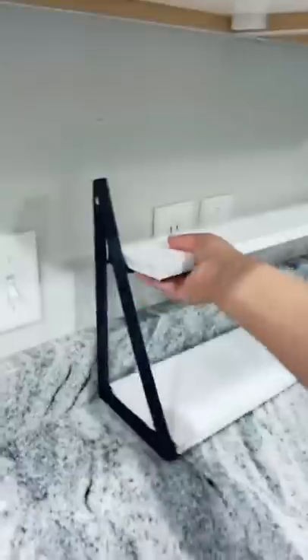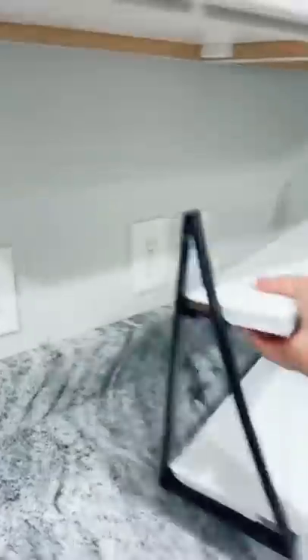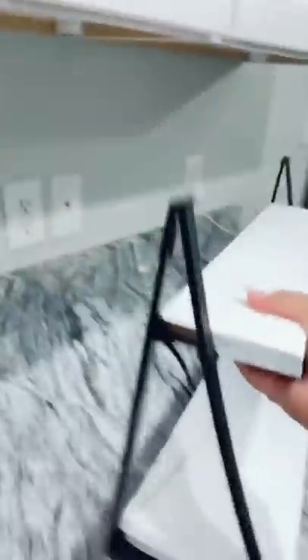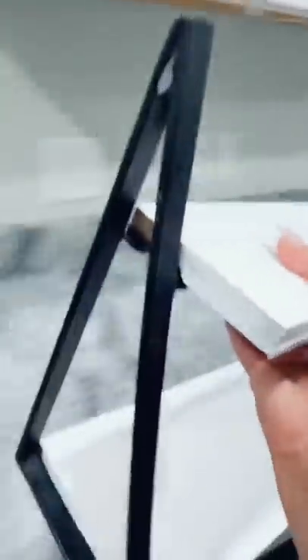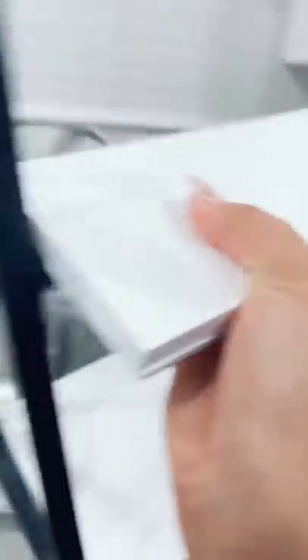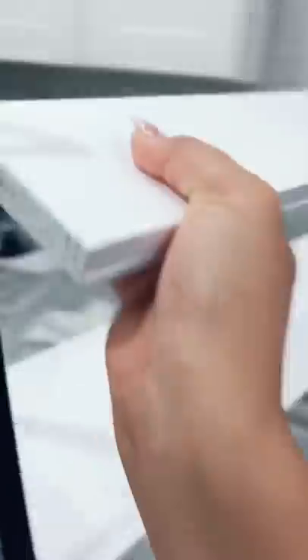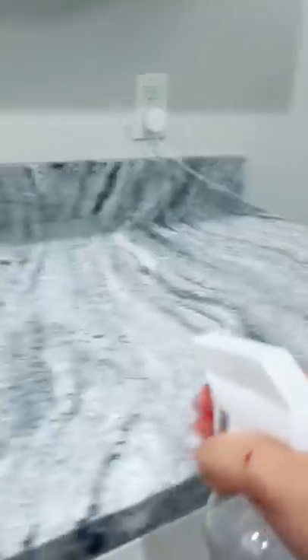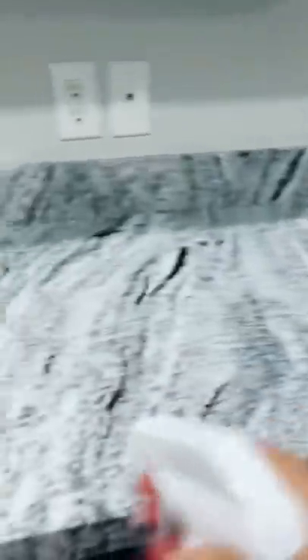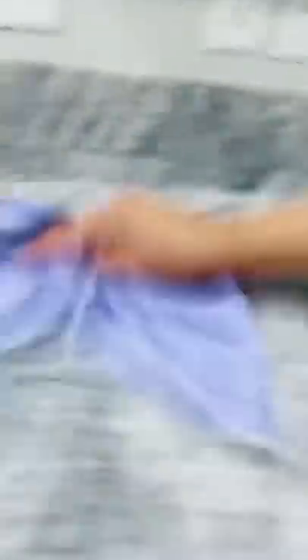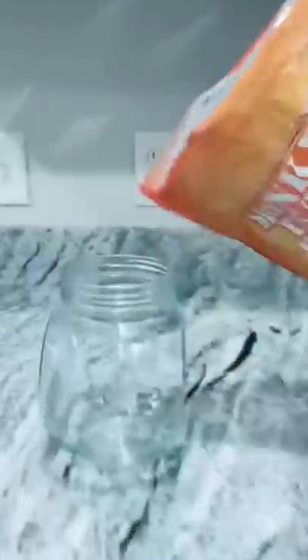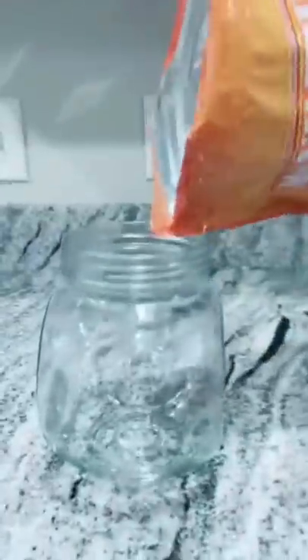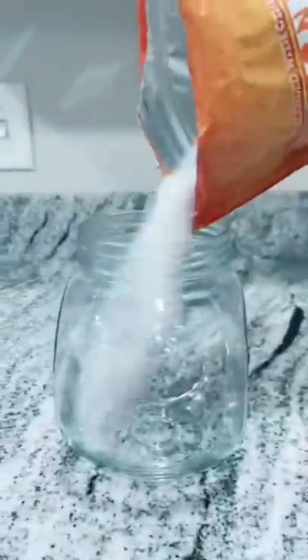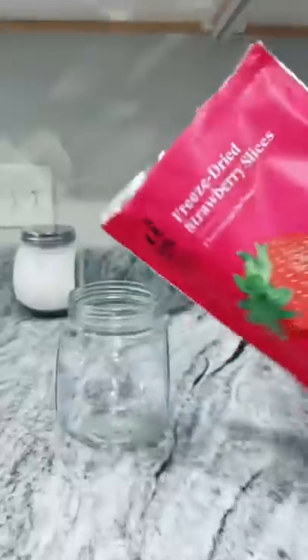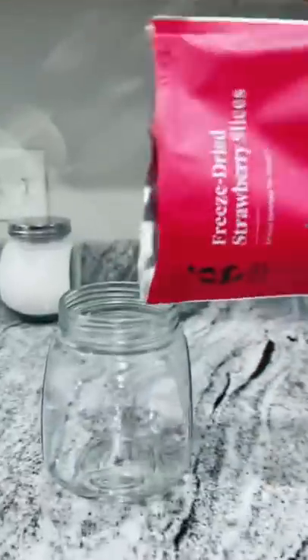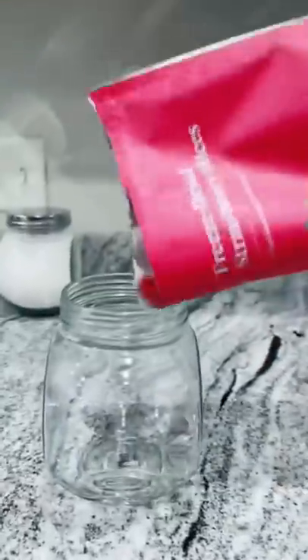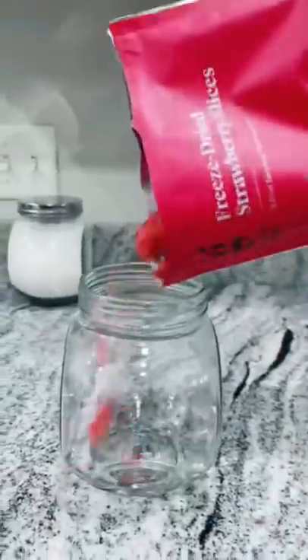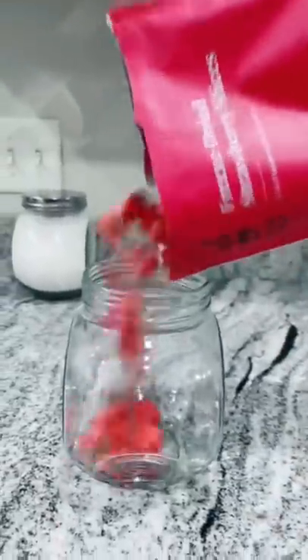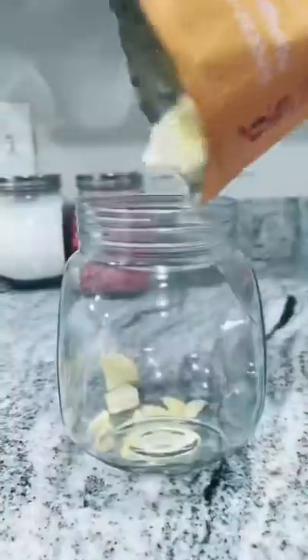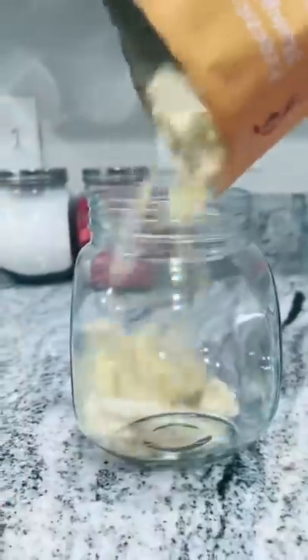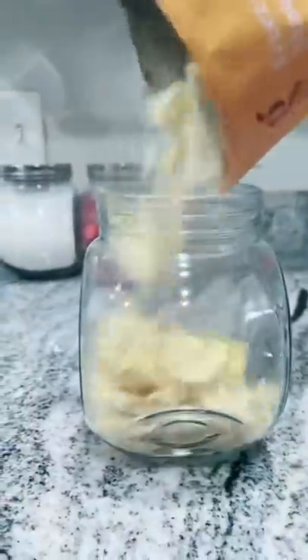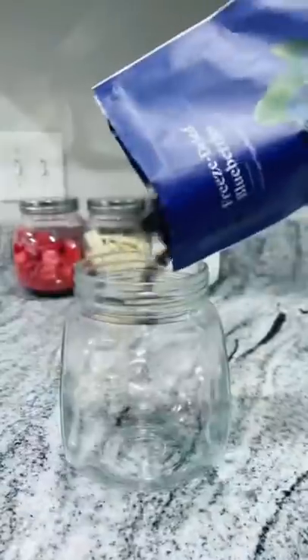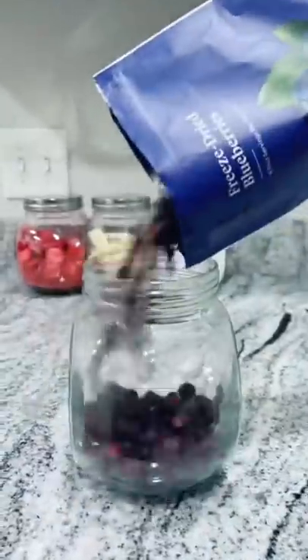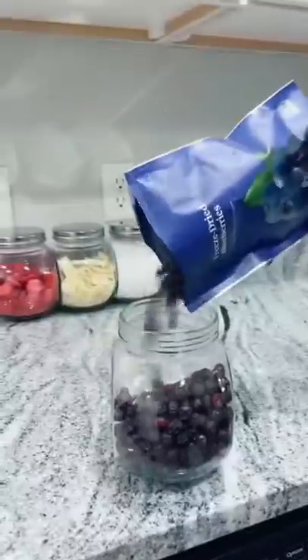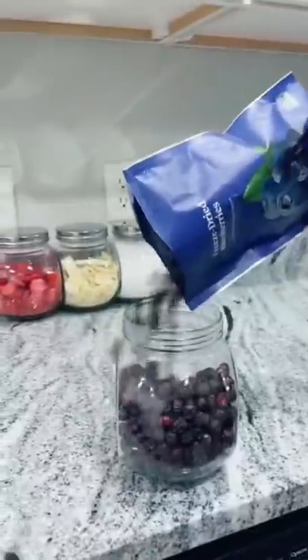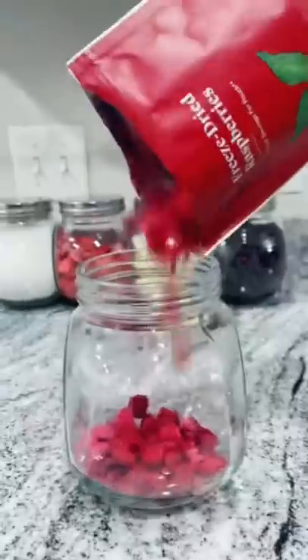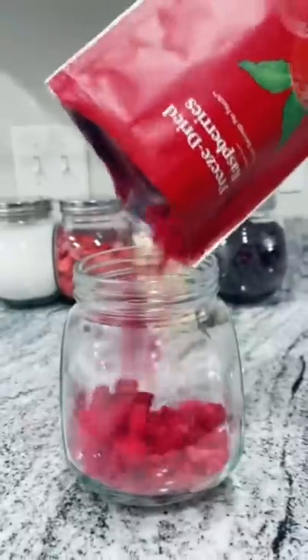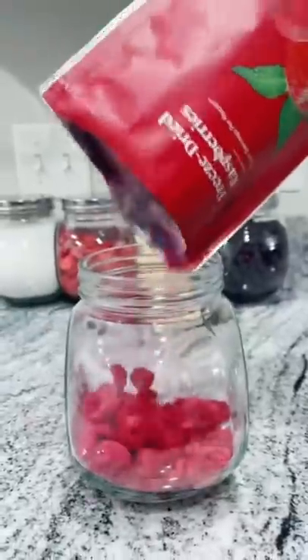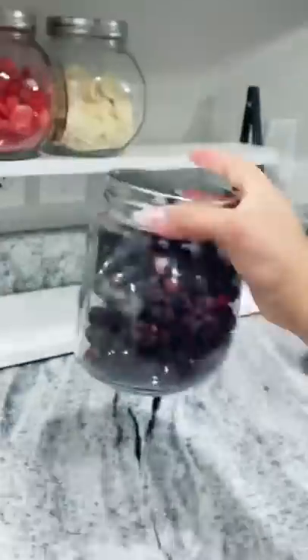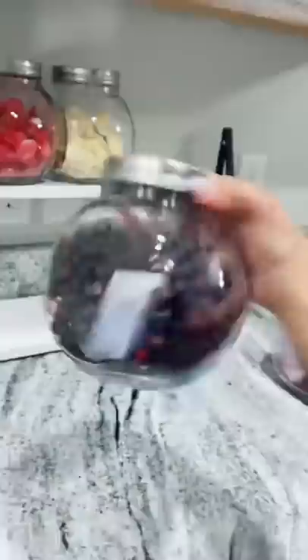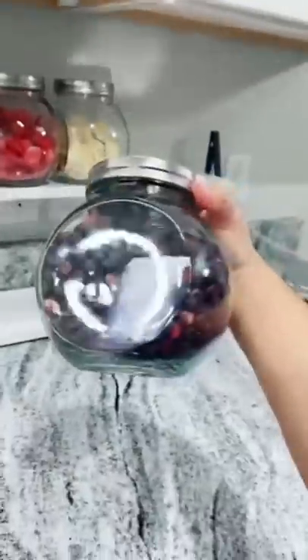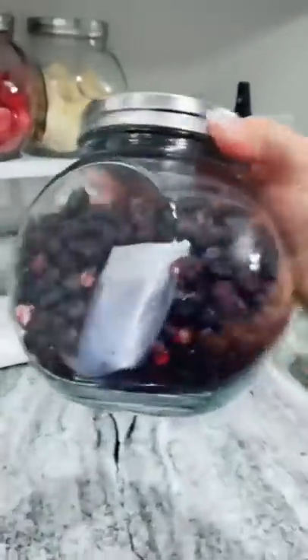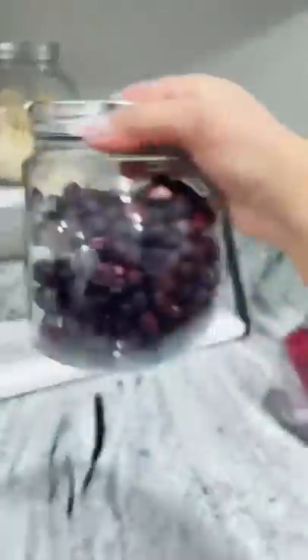I feel like there's a popcorn kernel stuck in my gum and I can't get it out. I'm filling the first jar with monk fruit. This one's gonna have freeze-dried strawberries — oops, can't forget the mangoes. Blueberries. This is for a thumbnail. Raspberries for the last one.